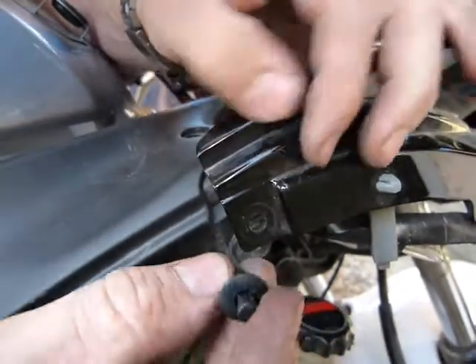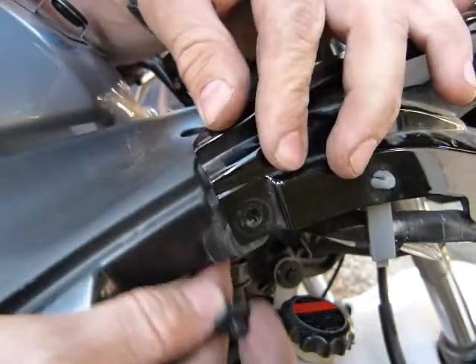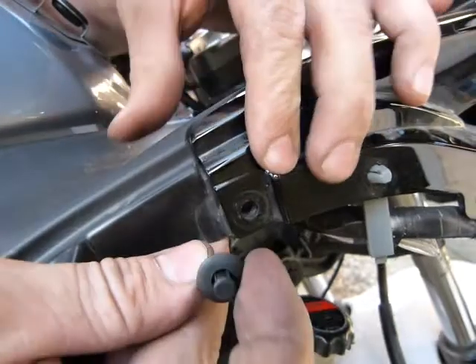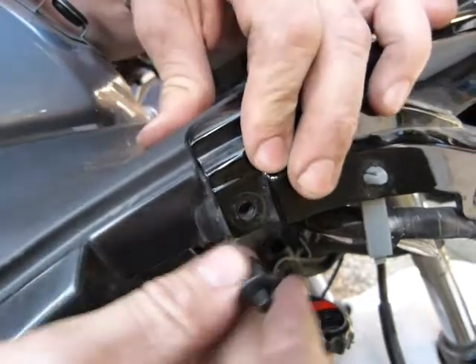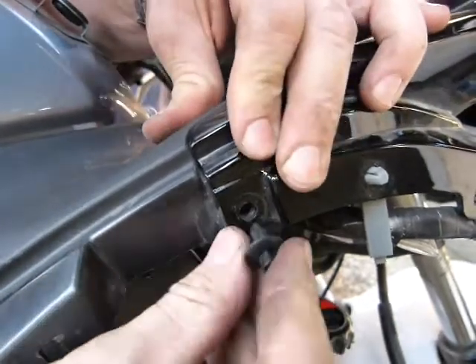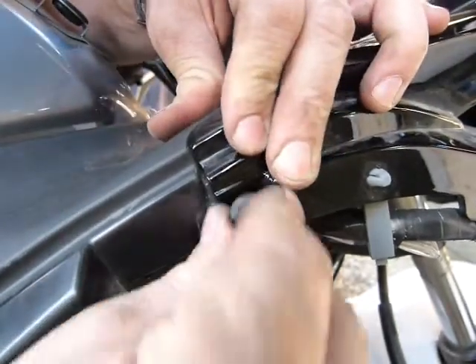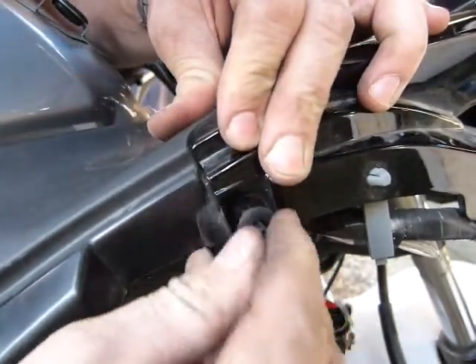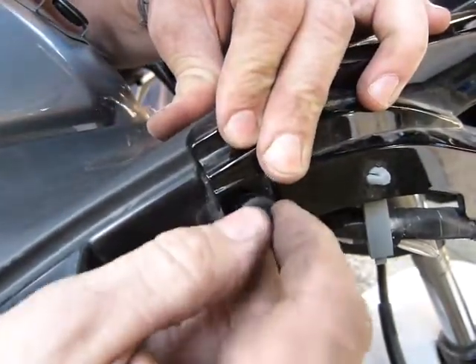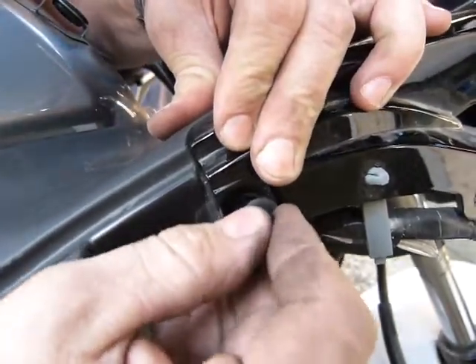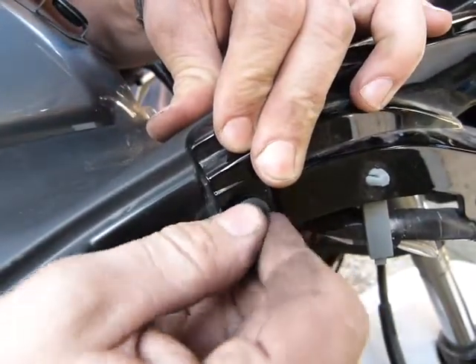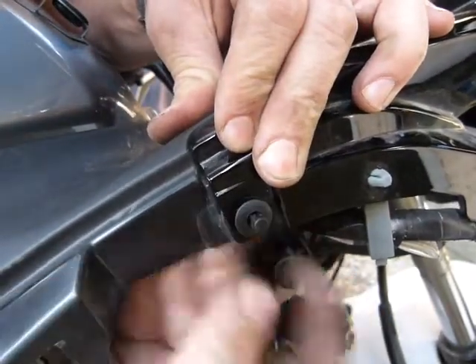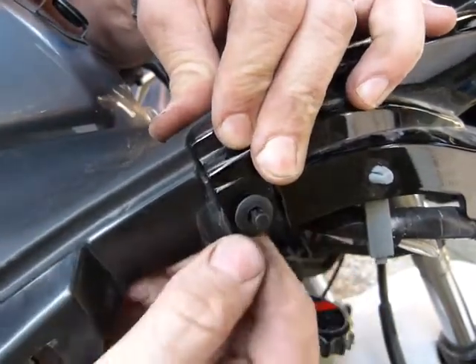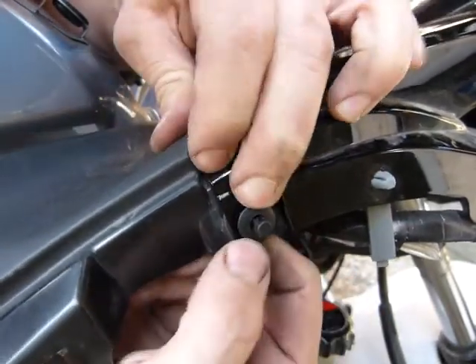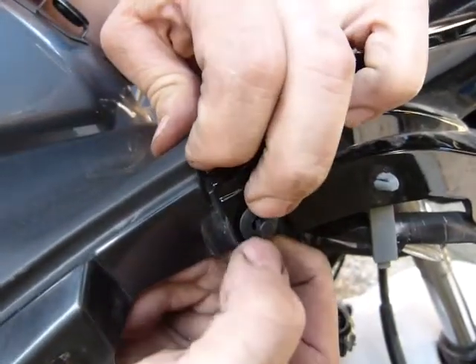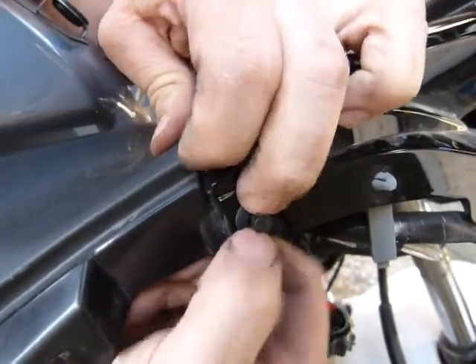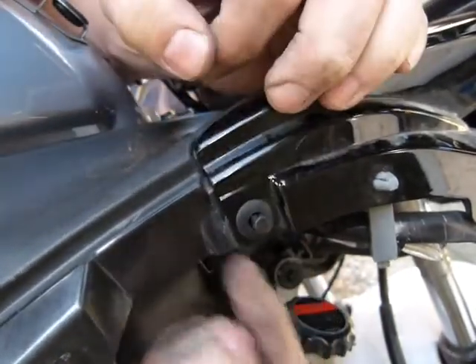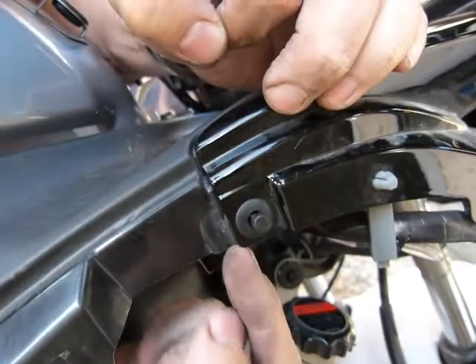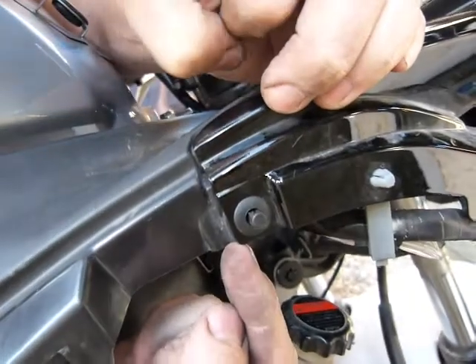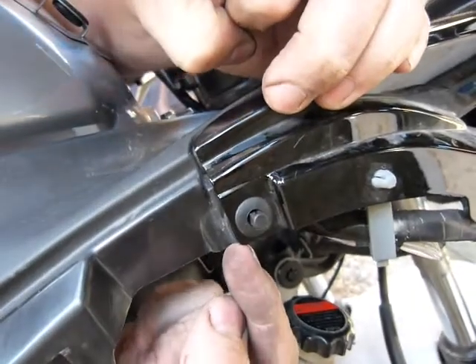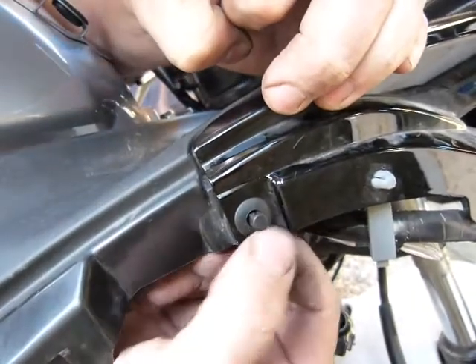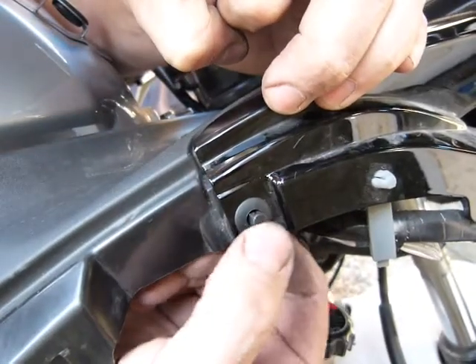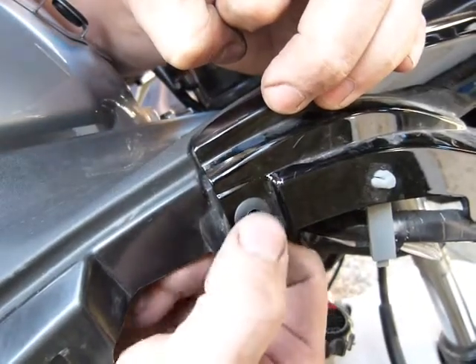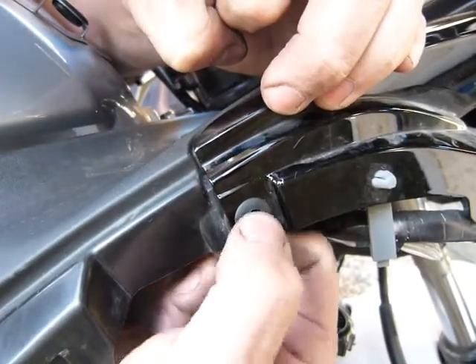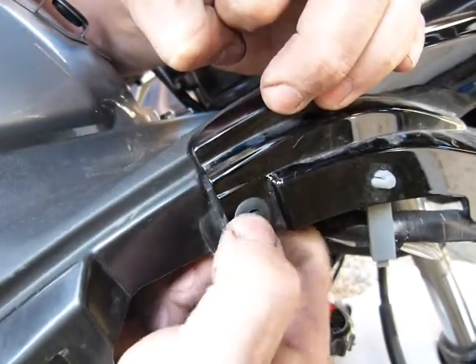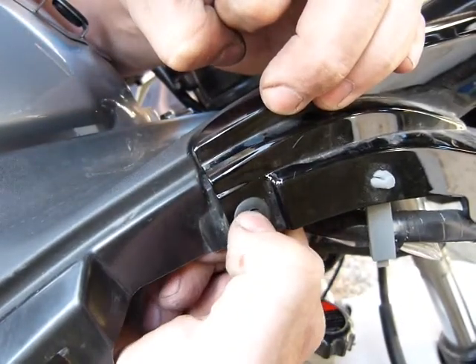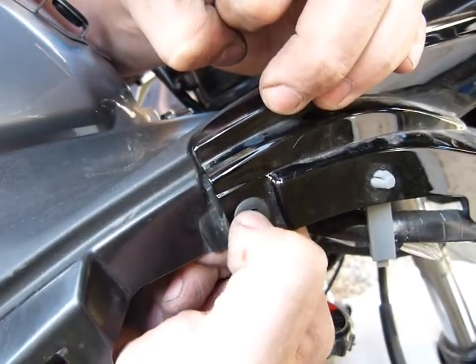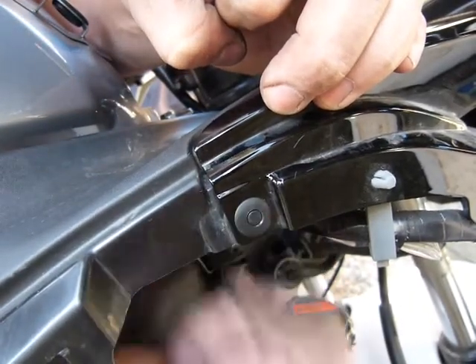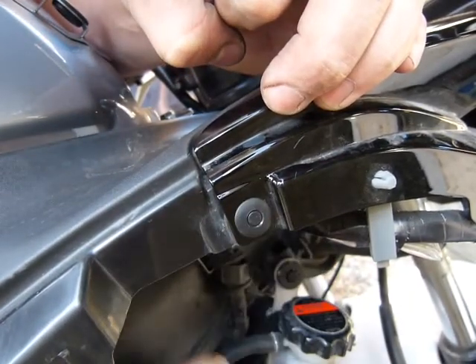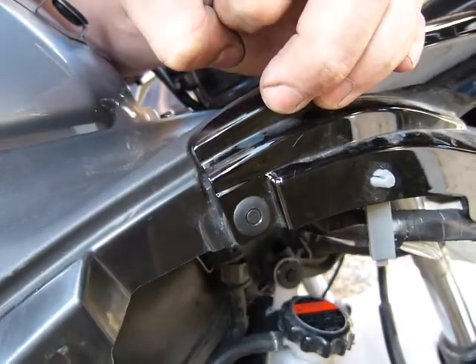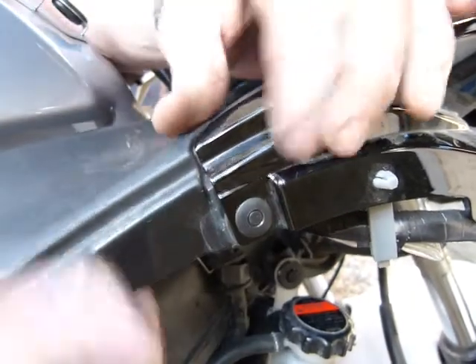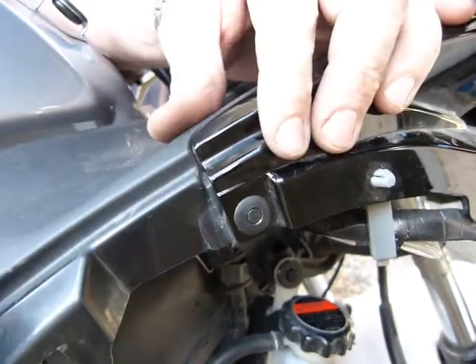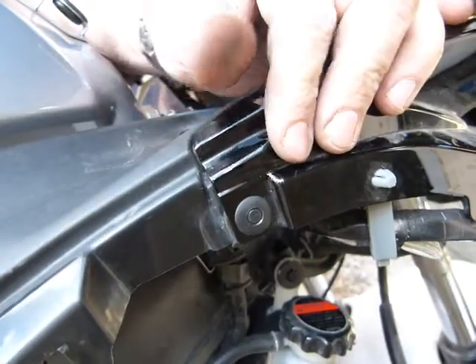So that's how these fasteners should go in. You line up the holes in the body panels first, put this through, and click. That one is together.